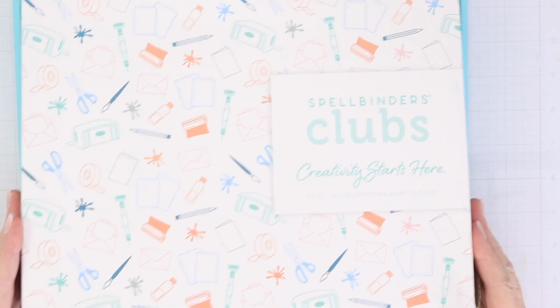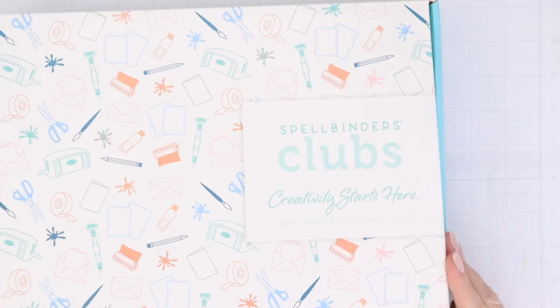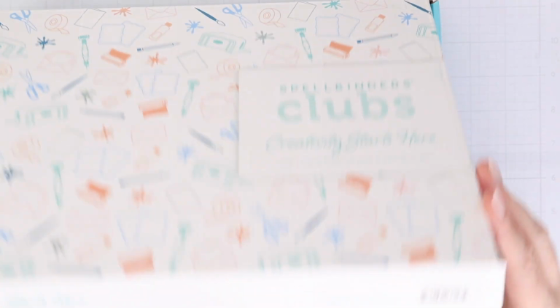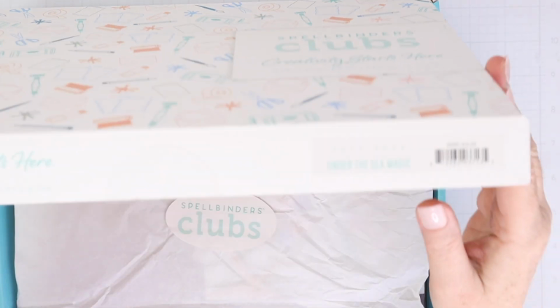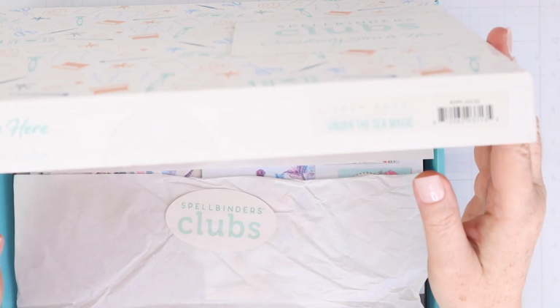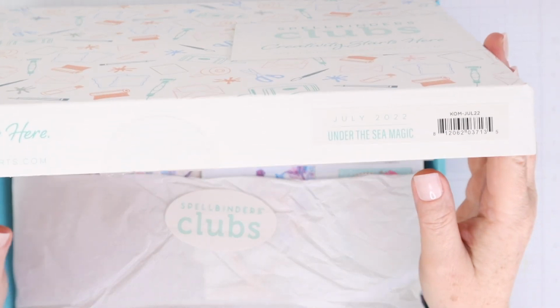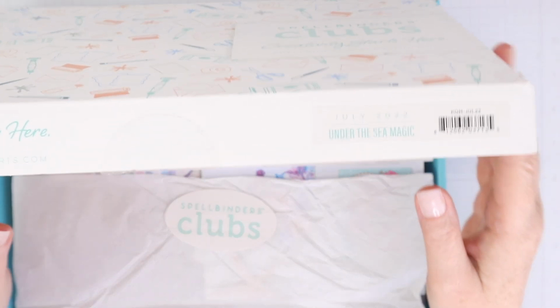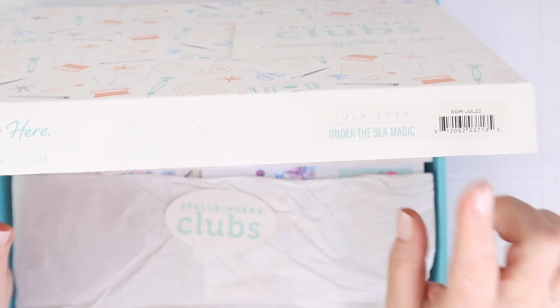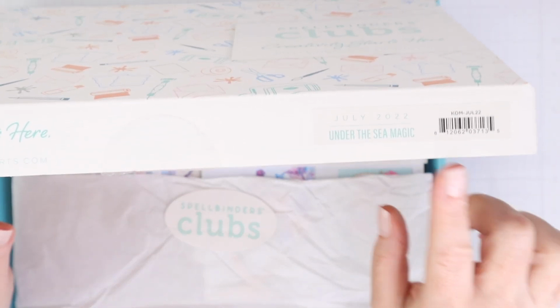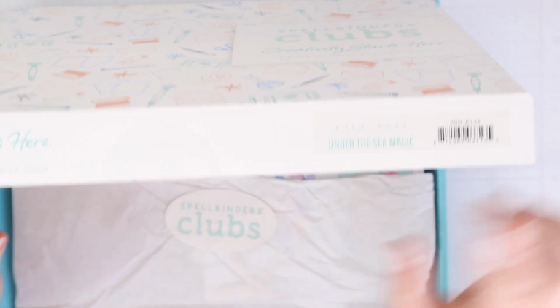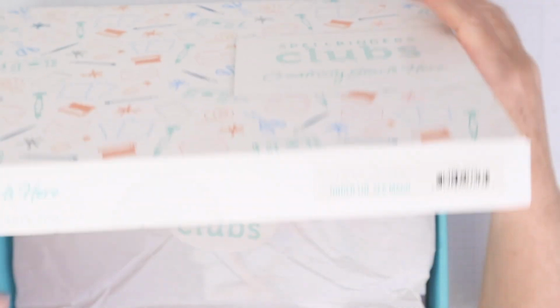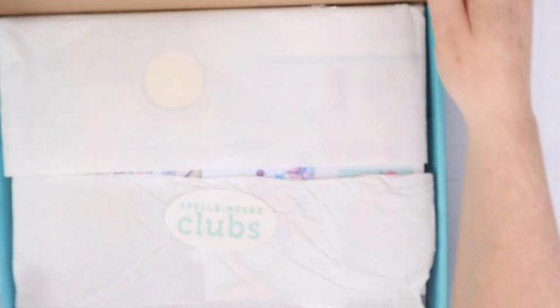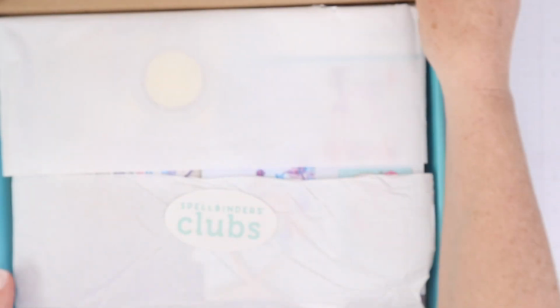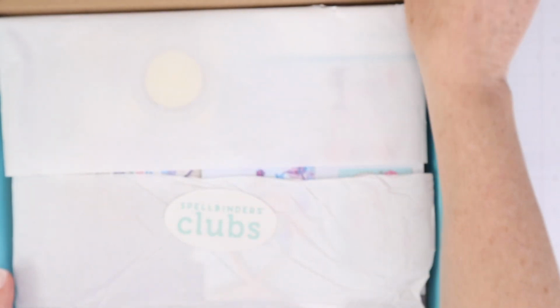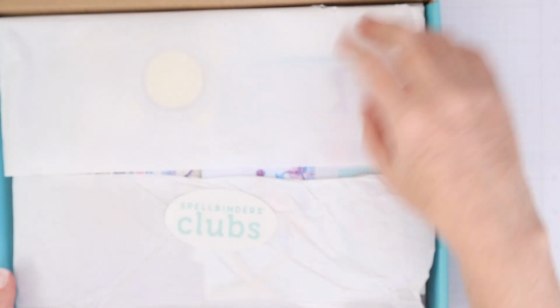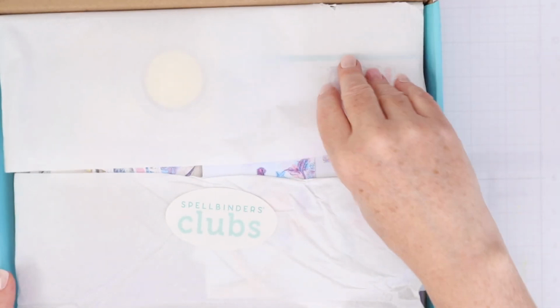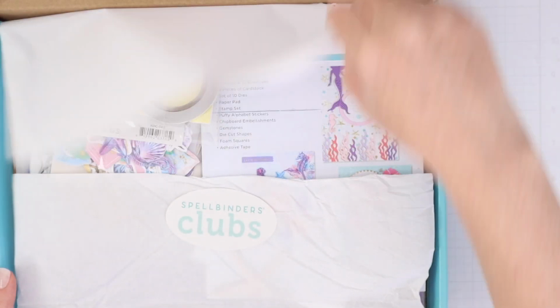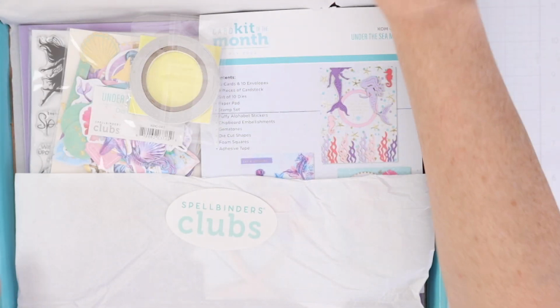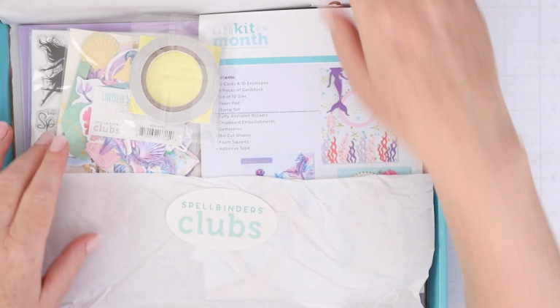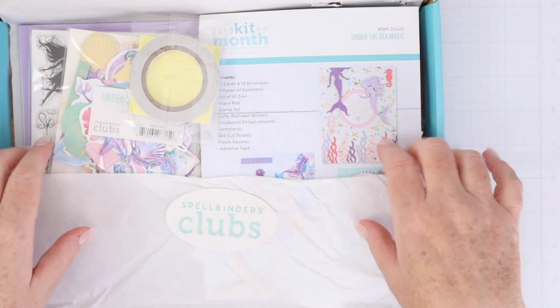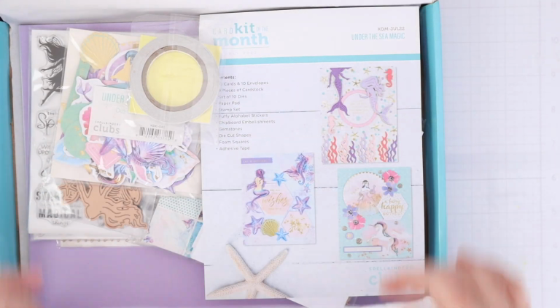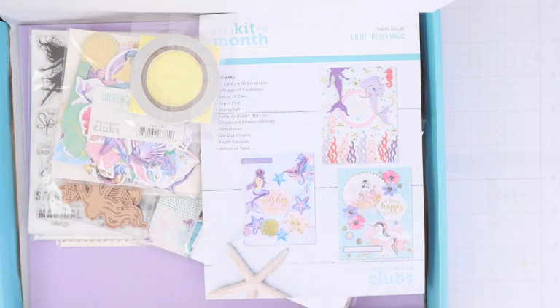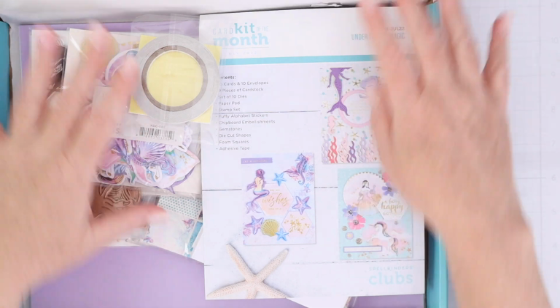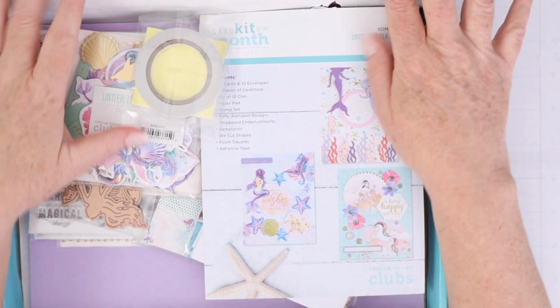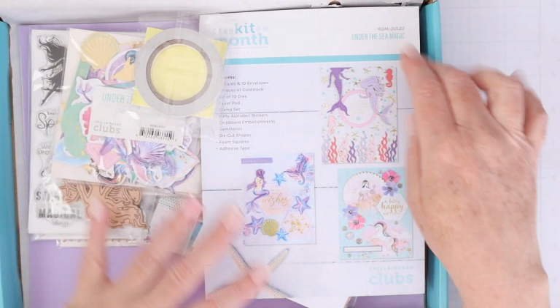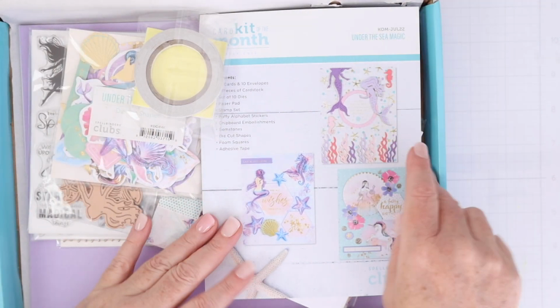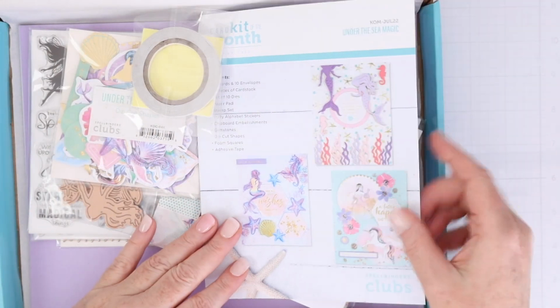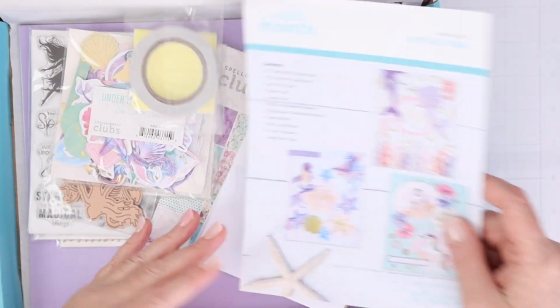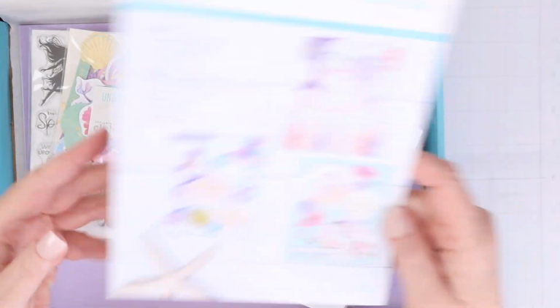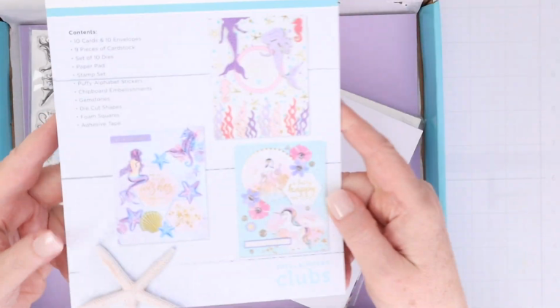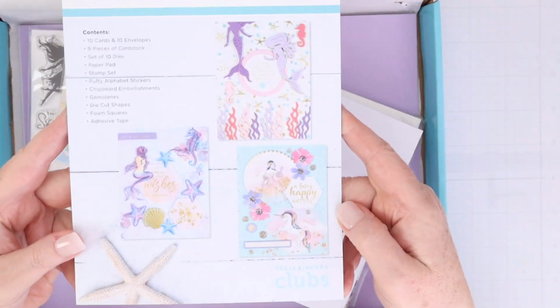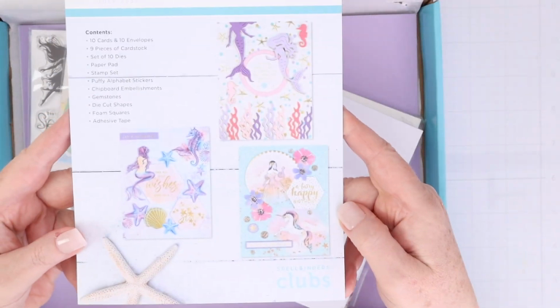This month's card kit of the month is called Under the Sea Magic and there is so much in it, just like every single month. The card kits are just packed full of goodies.